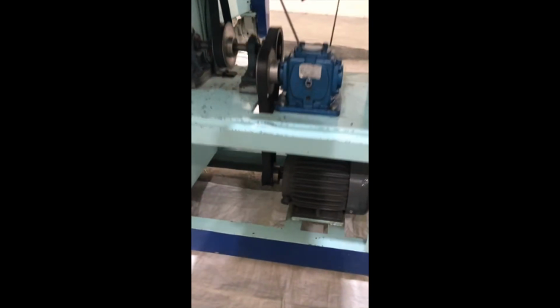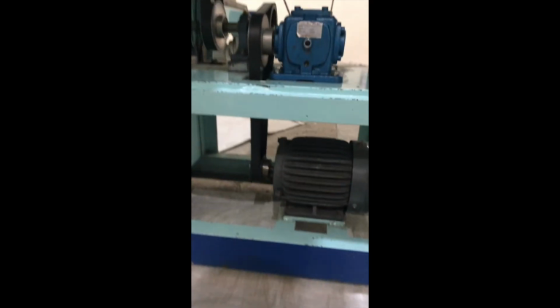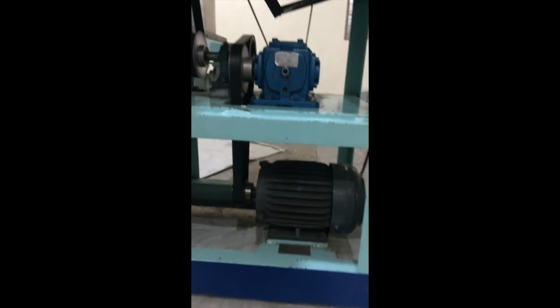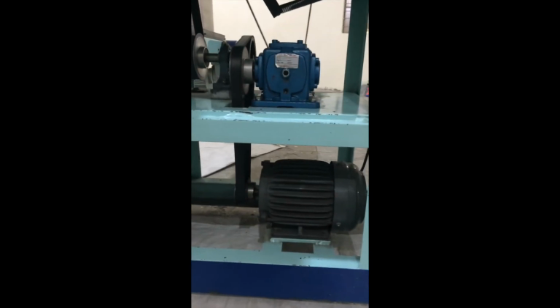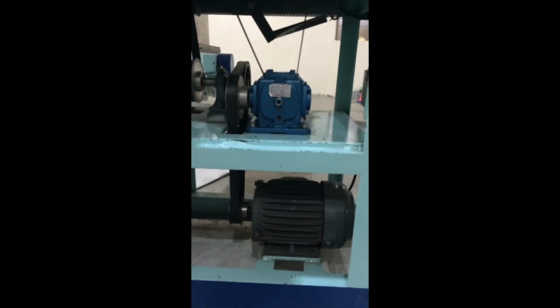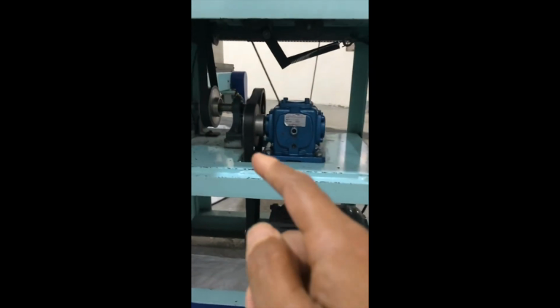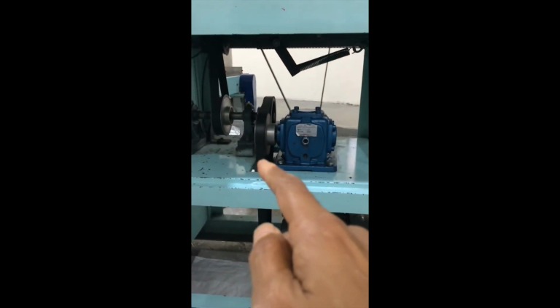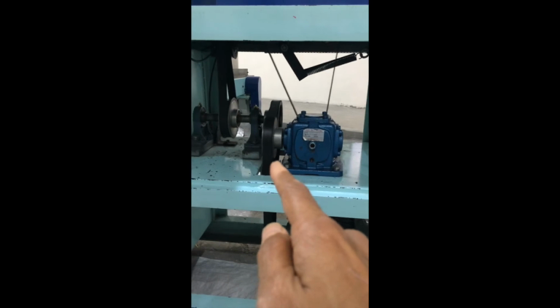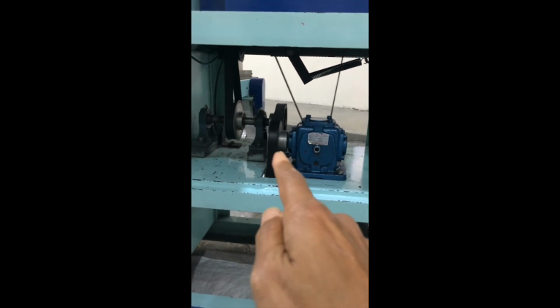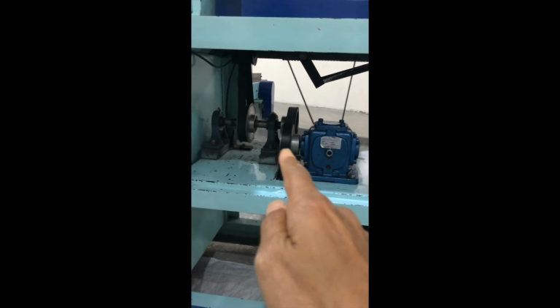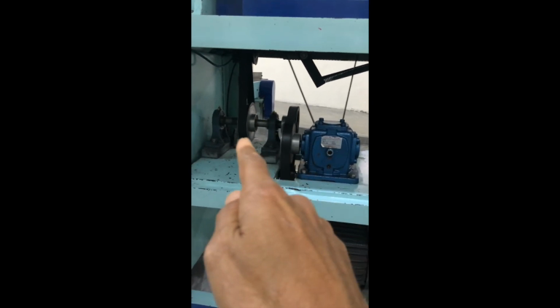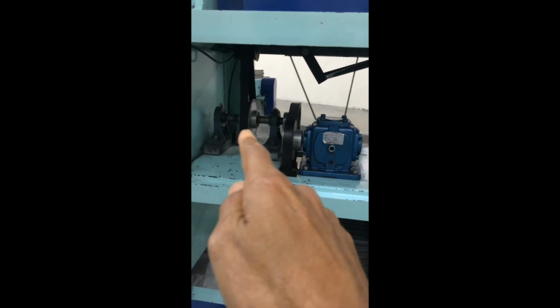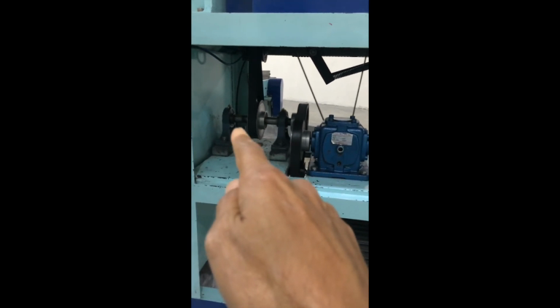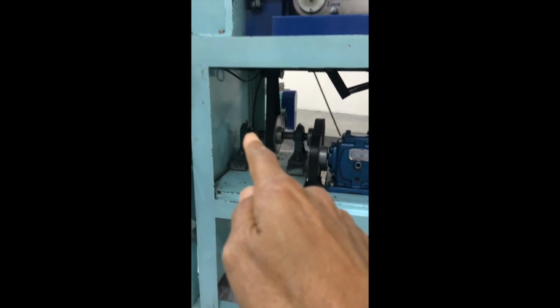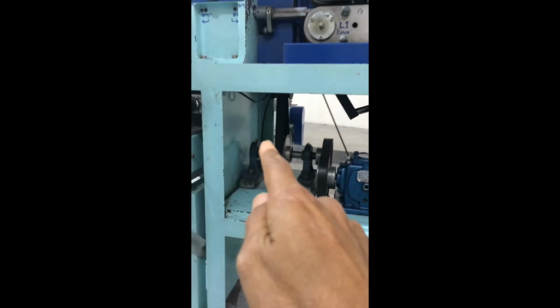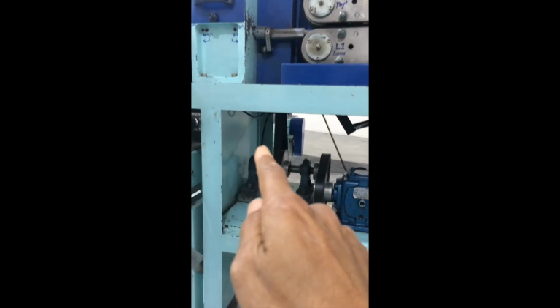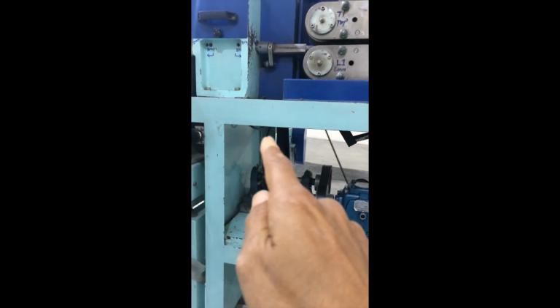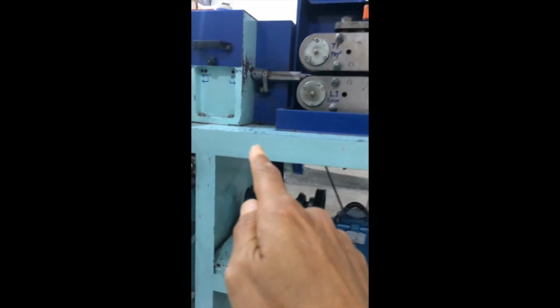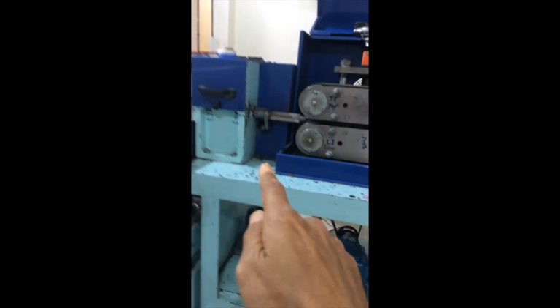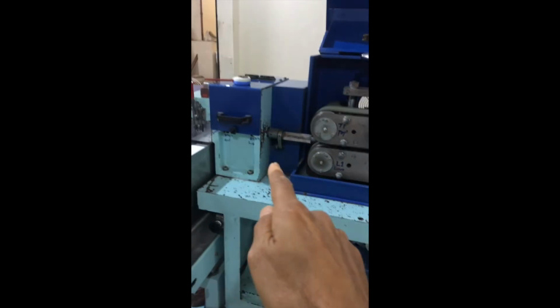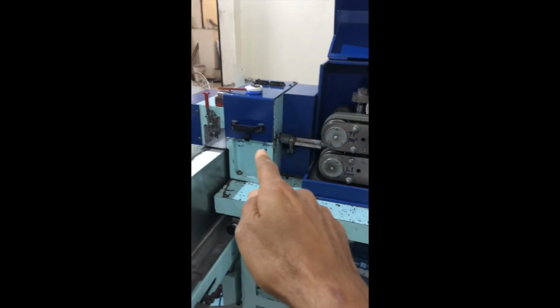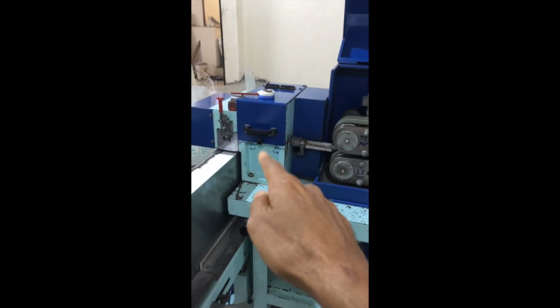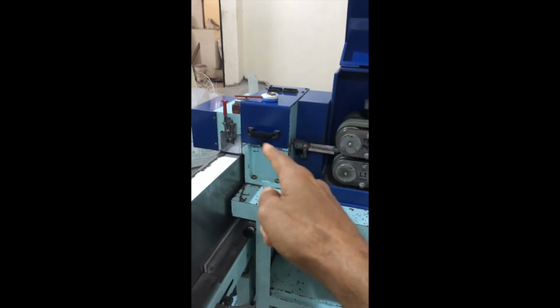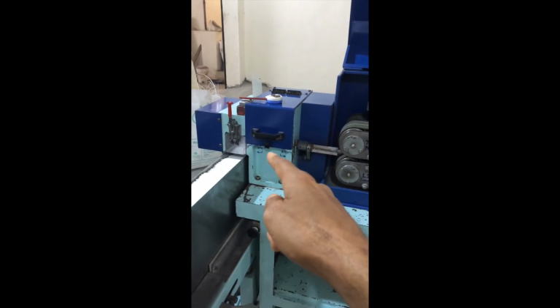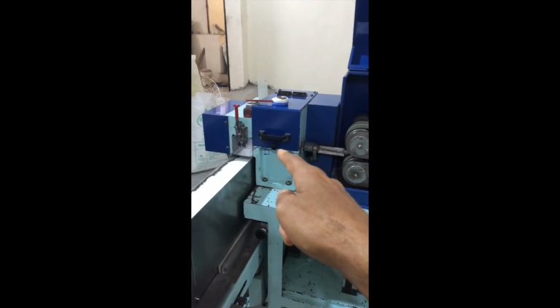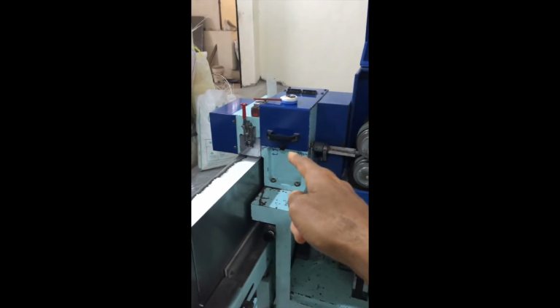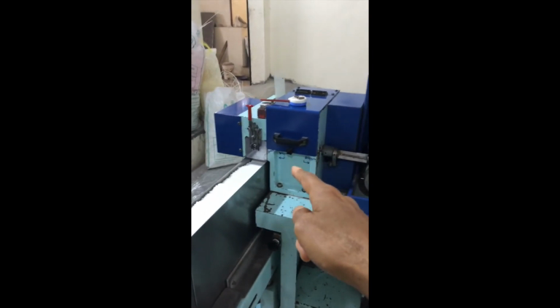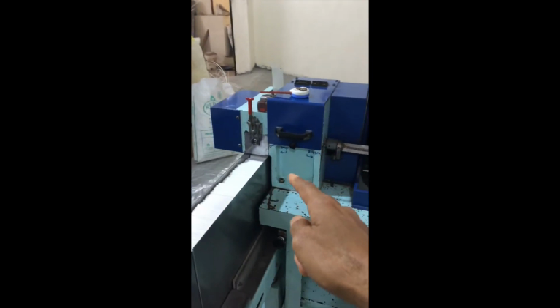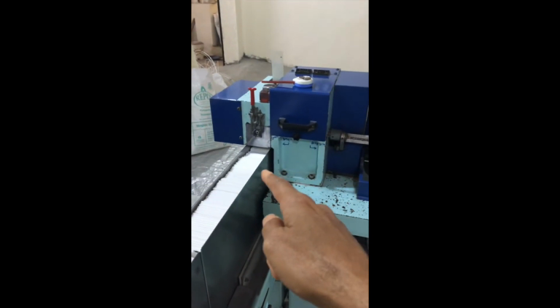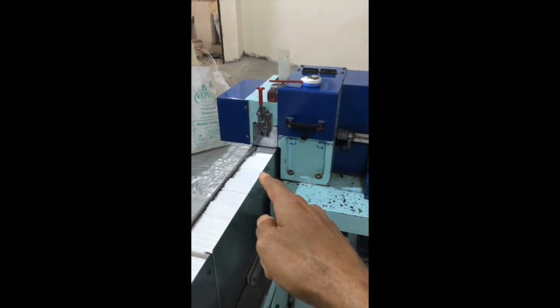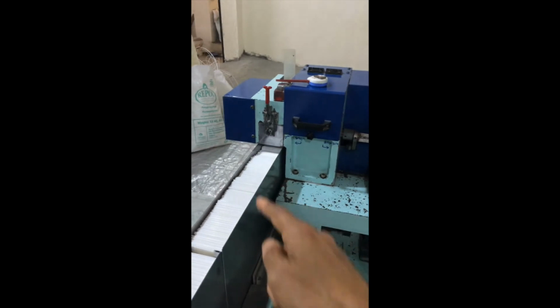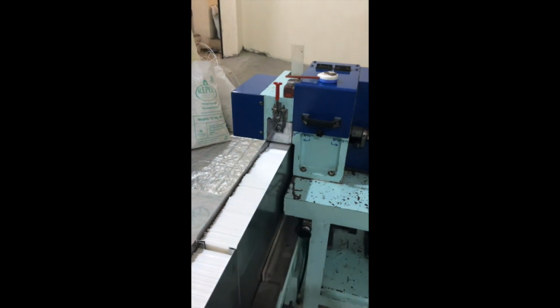We have a motor which drives further and it synchronizes the cutting. You can see the cutting and this is the place where it gets cut. It's a single cutter and automatic filling.